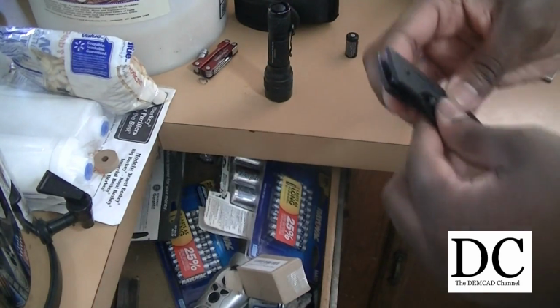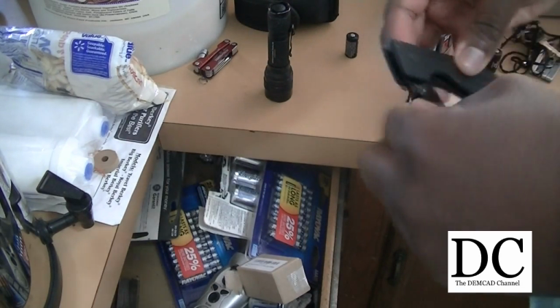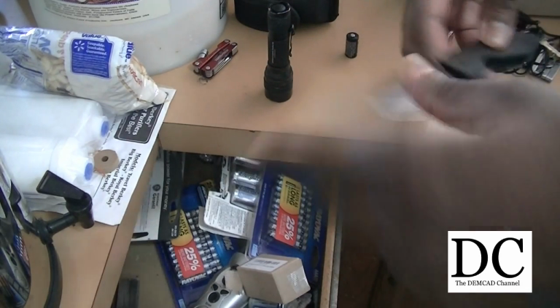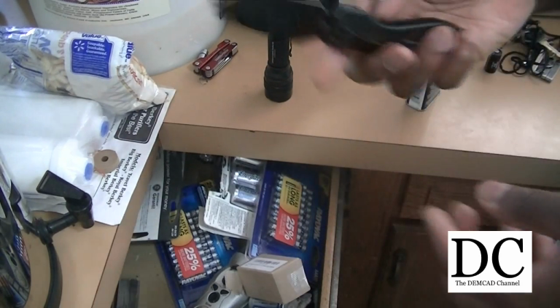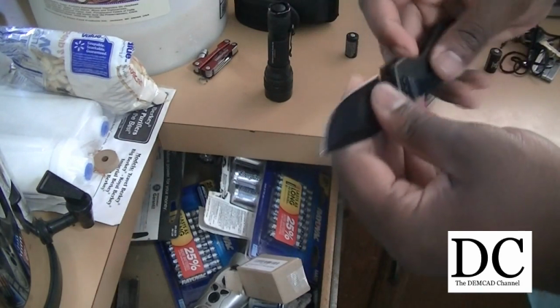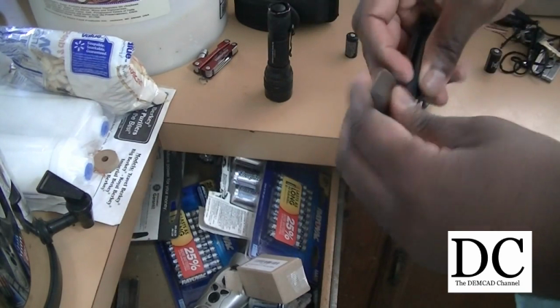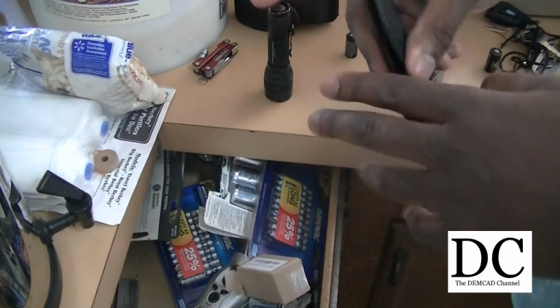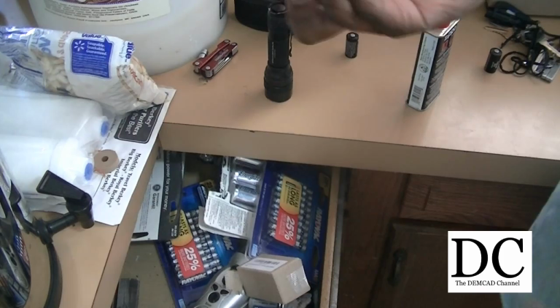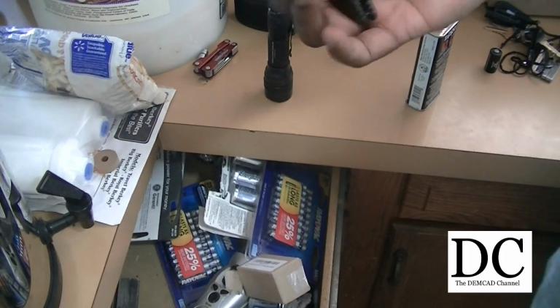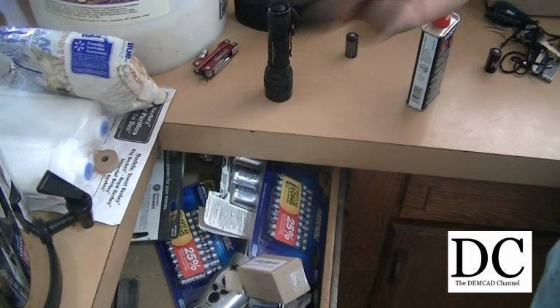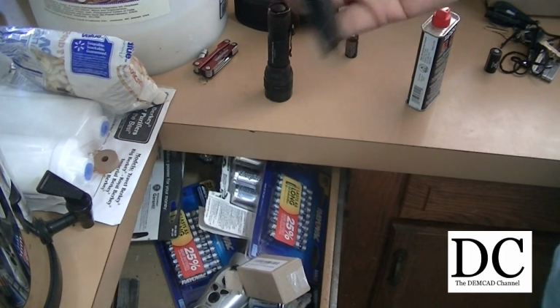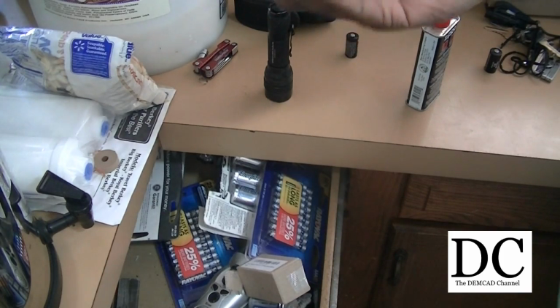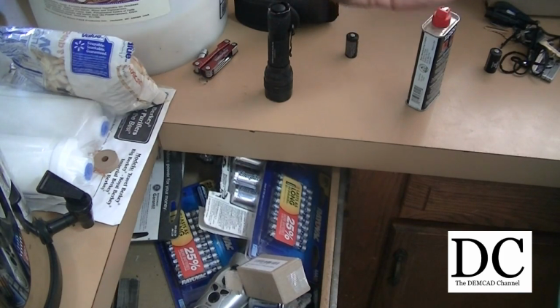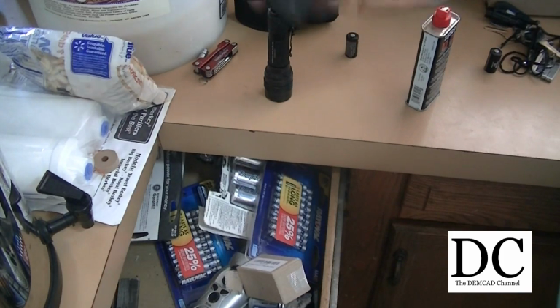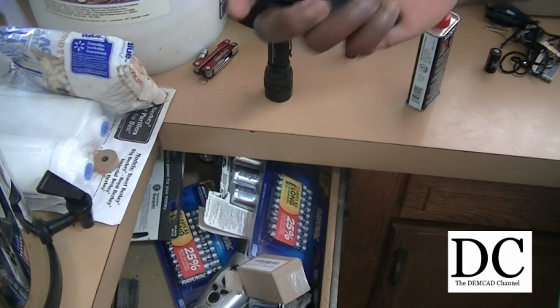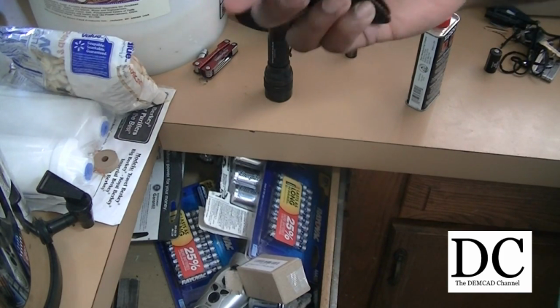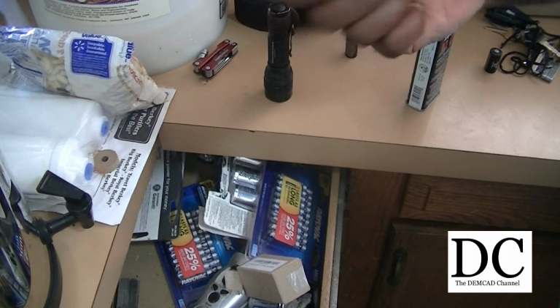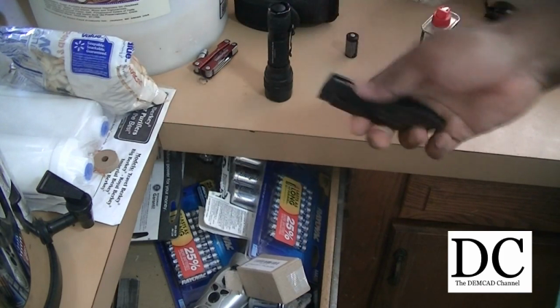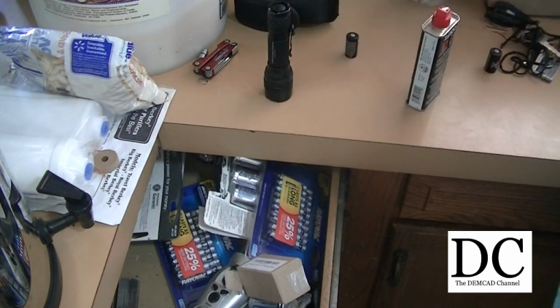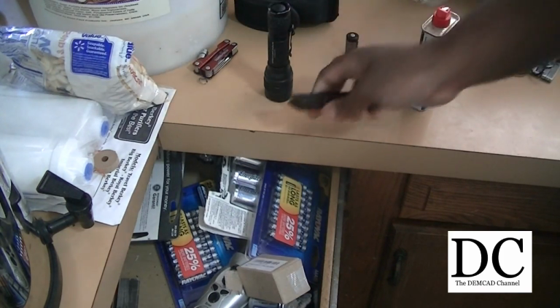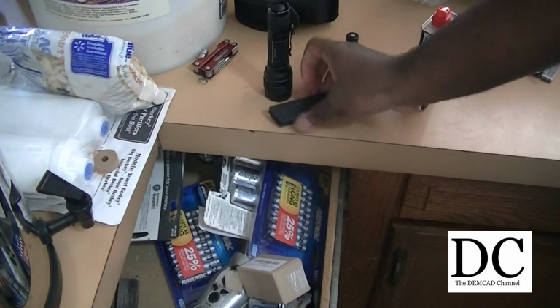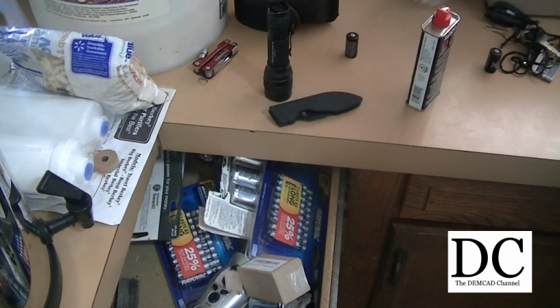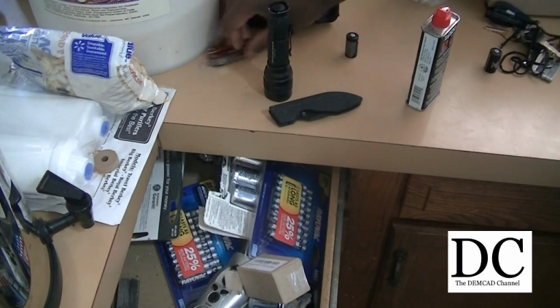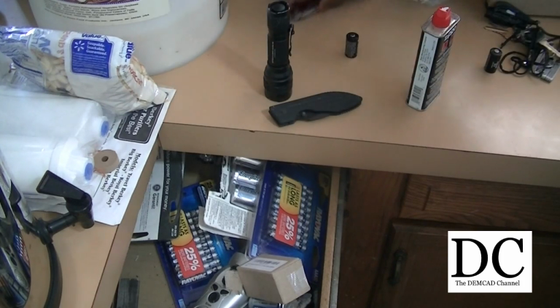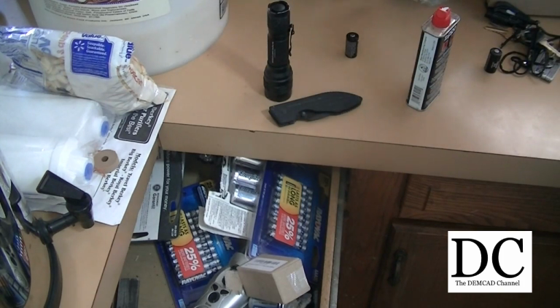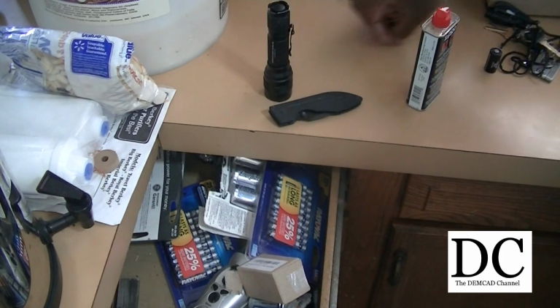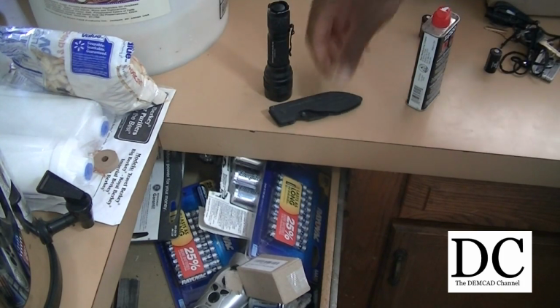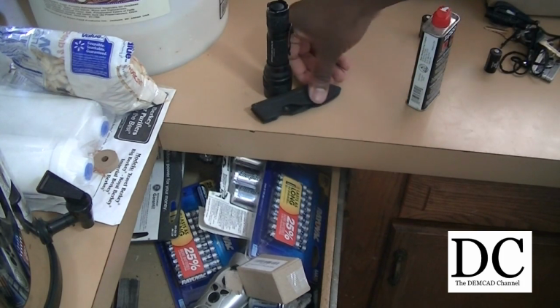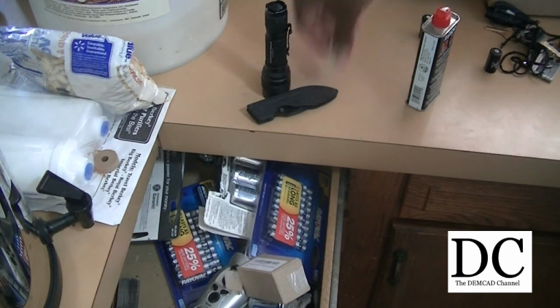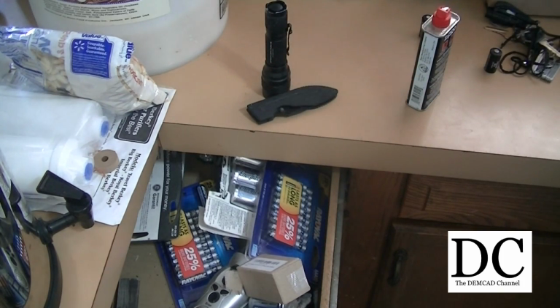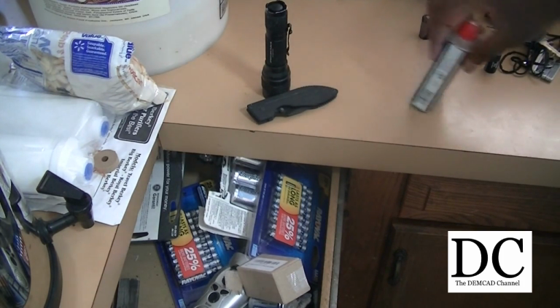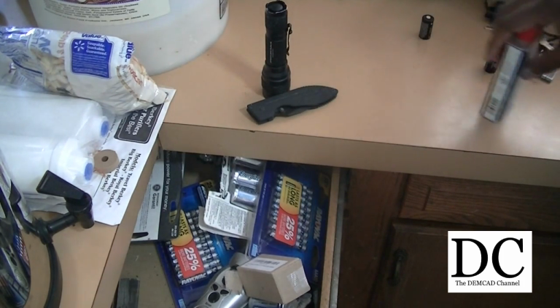This K-Bar knife I've been using for a while. It came pretty sharp, only about $20 or so, and it's been pretty reliable. I carry it with me everywhere I go. These are just two items — the knife and the flashlight — that I definitely carry everywhere I go, along with my firearm.